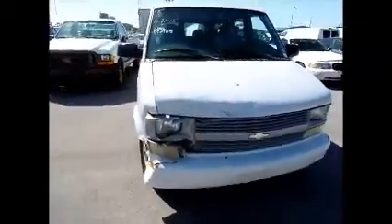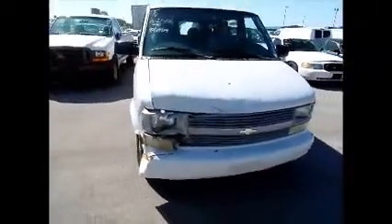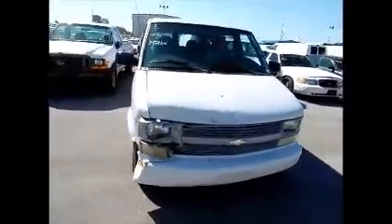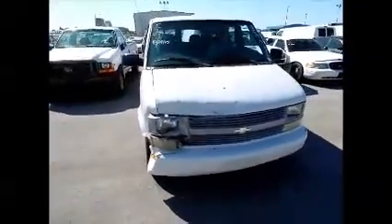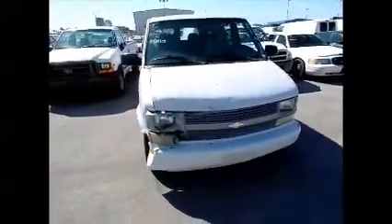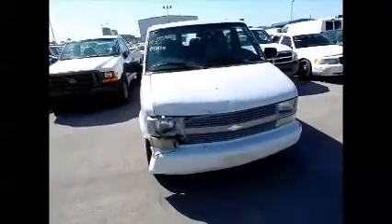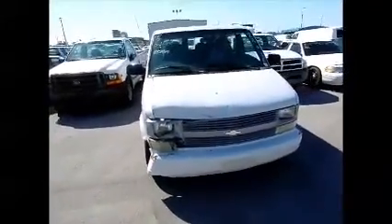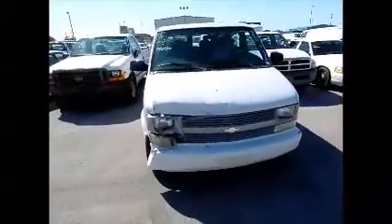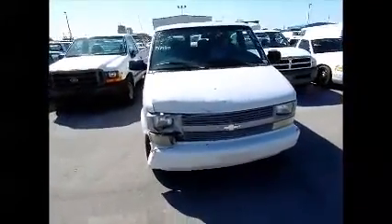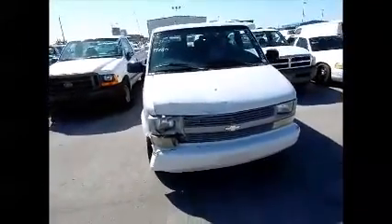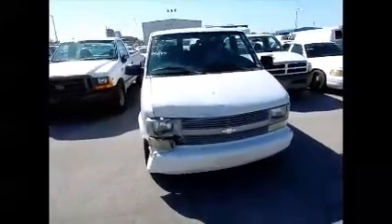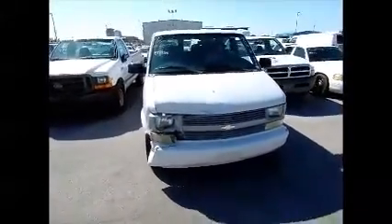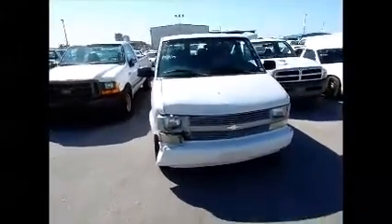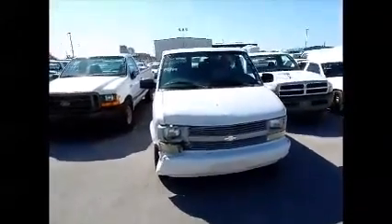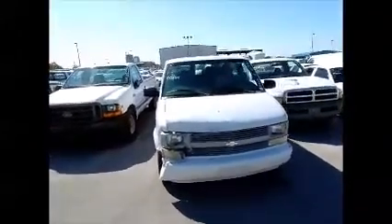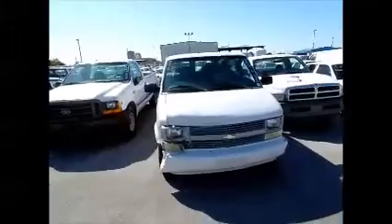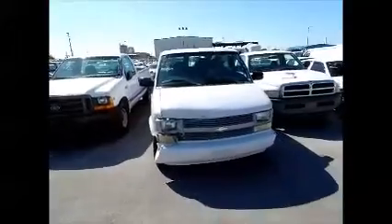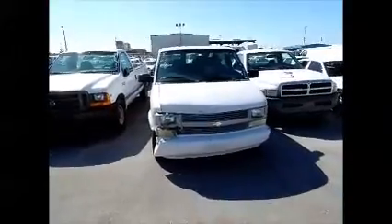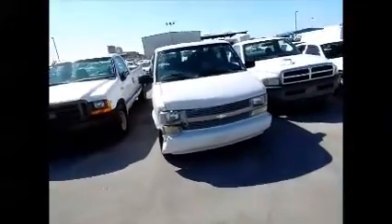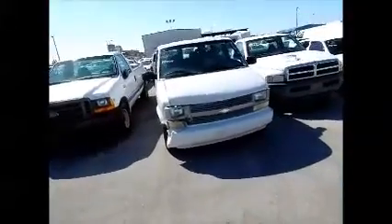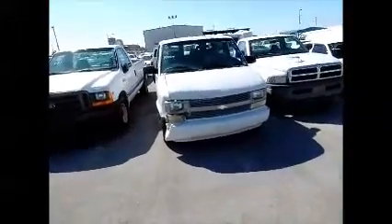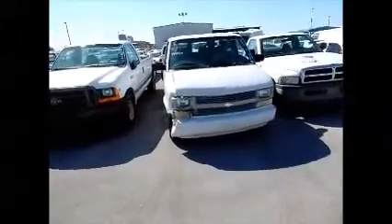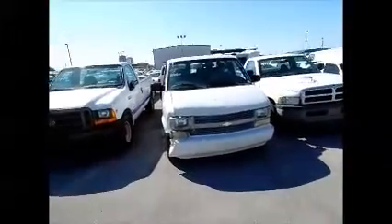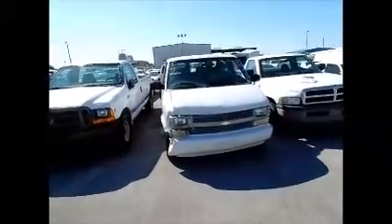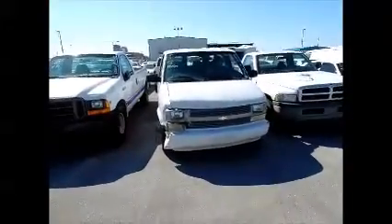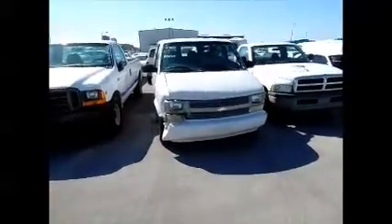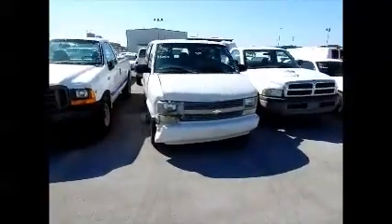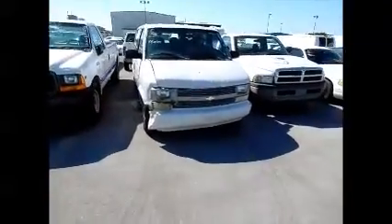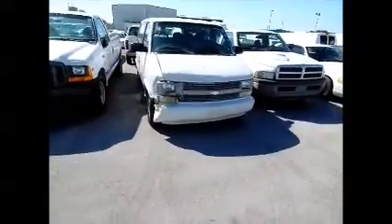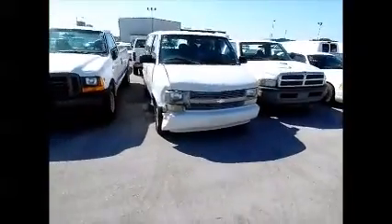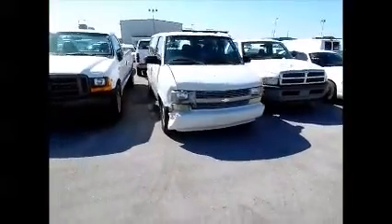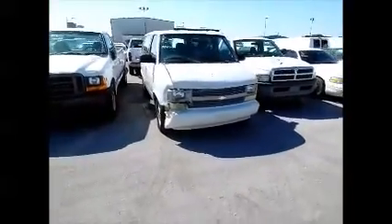This van does move. Again, this is a Chevy Astro van with some collision damage in the front.